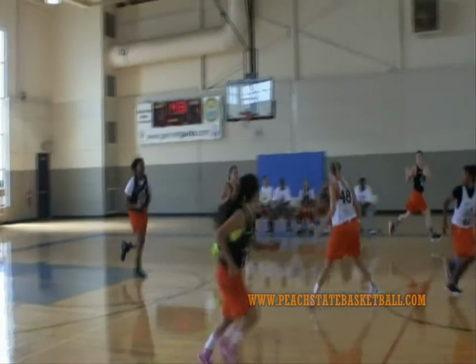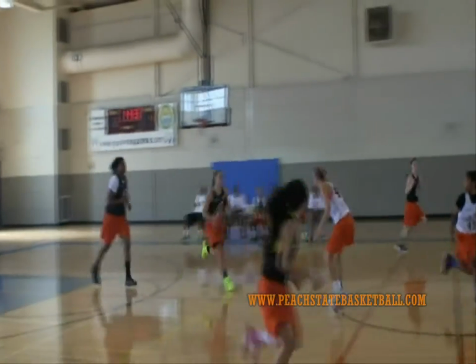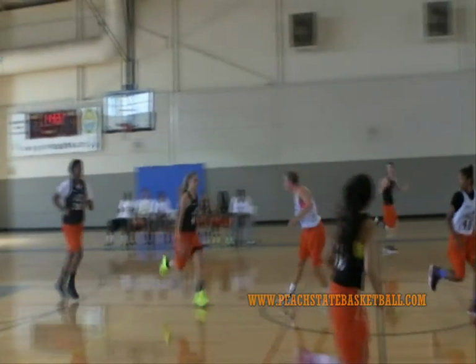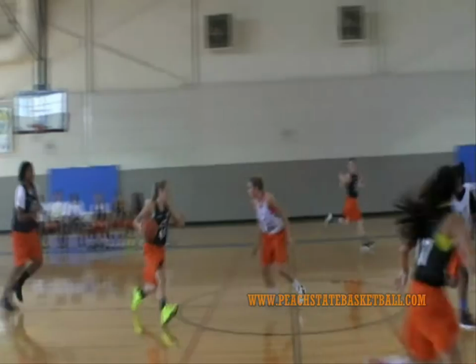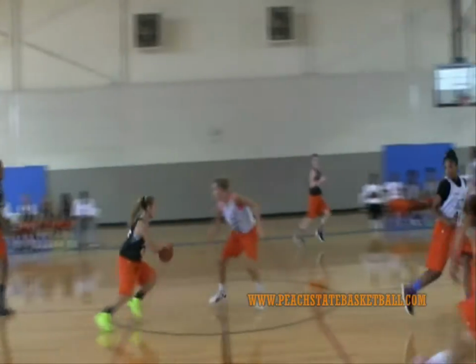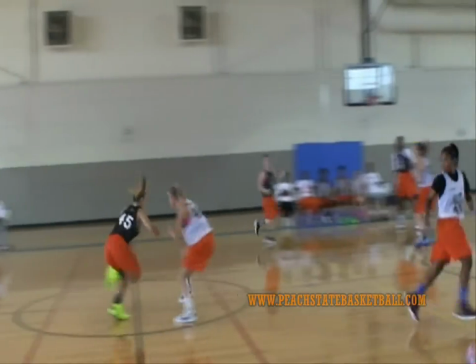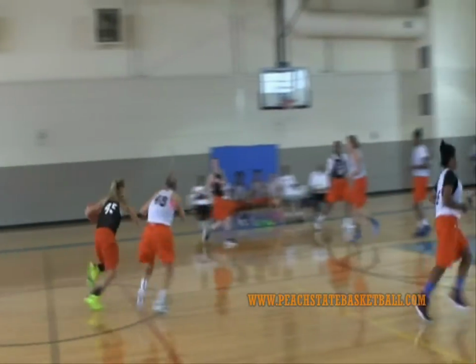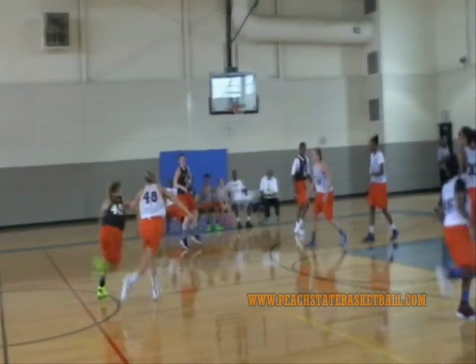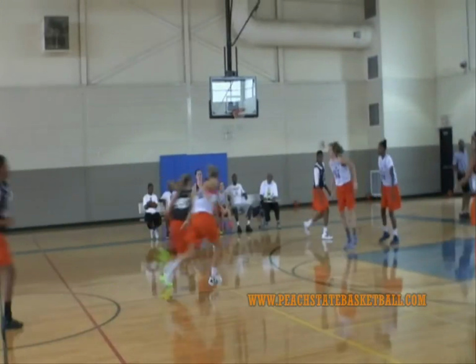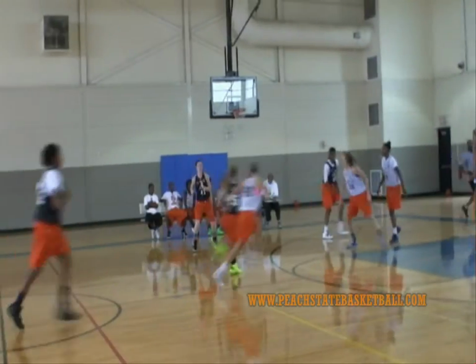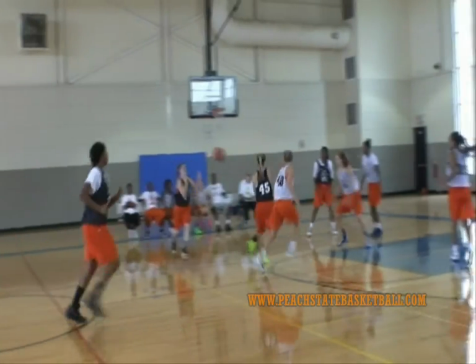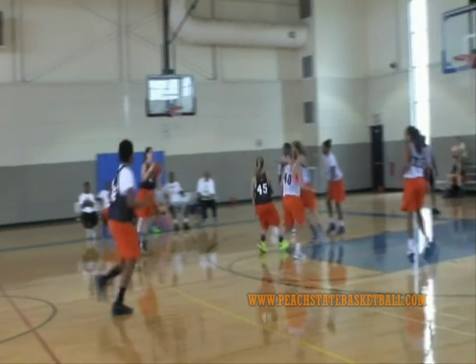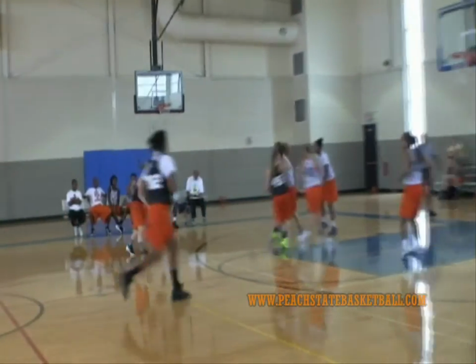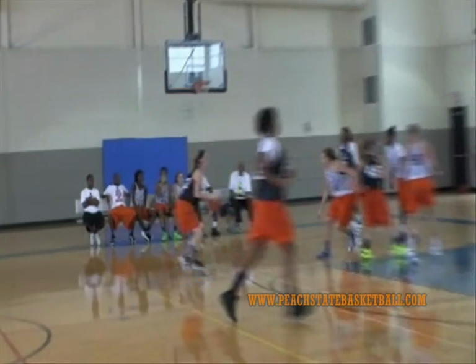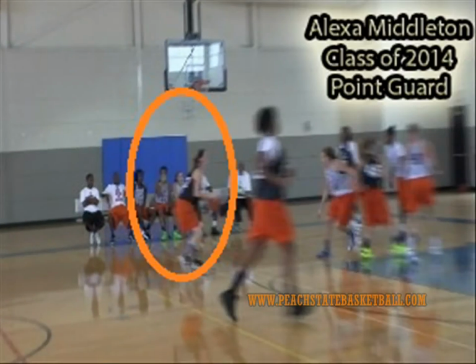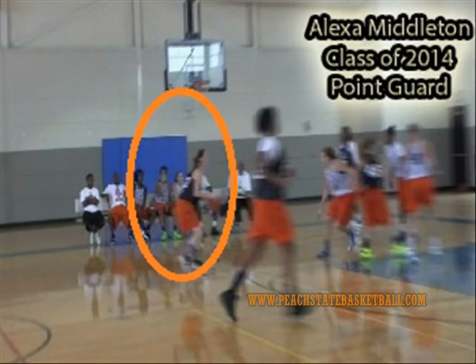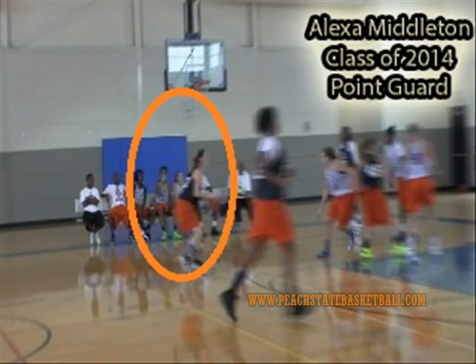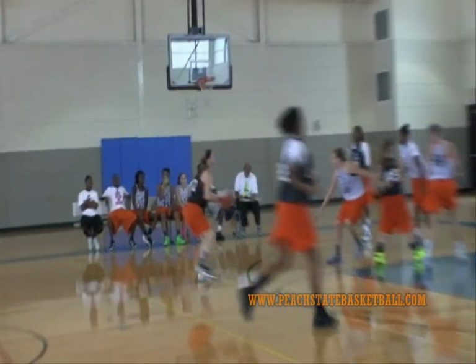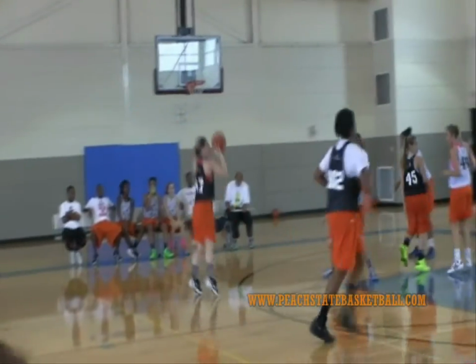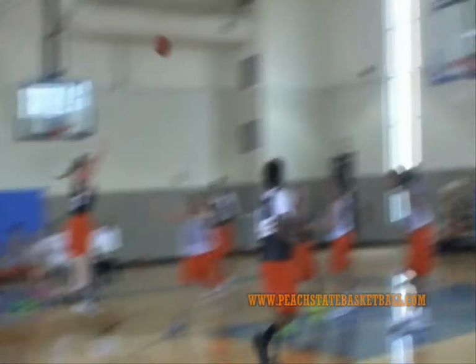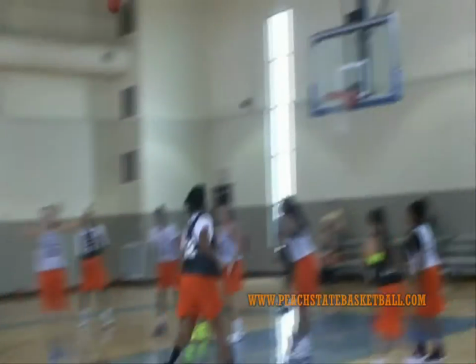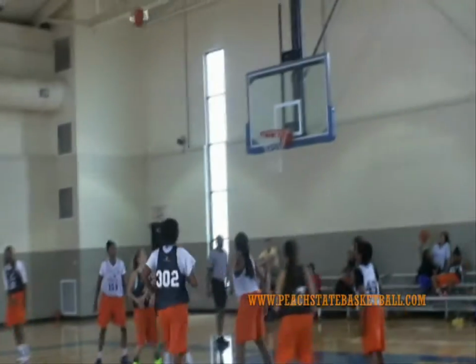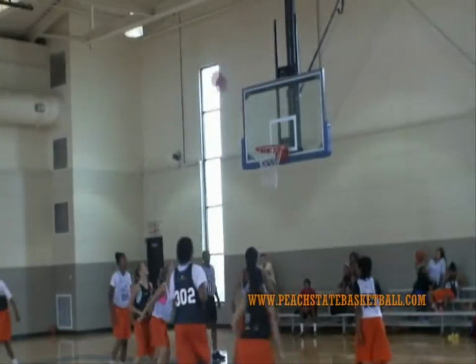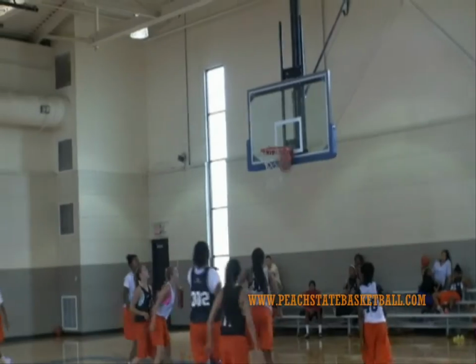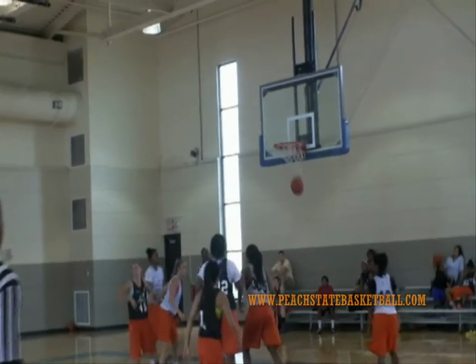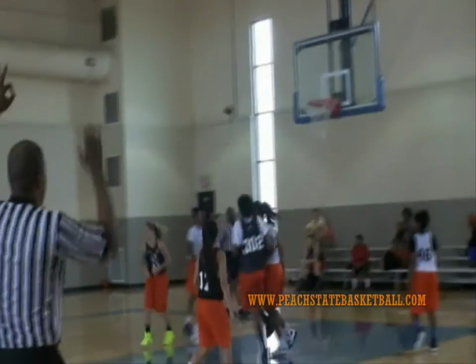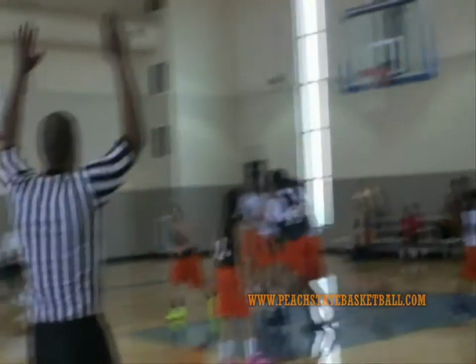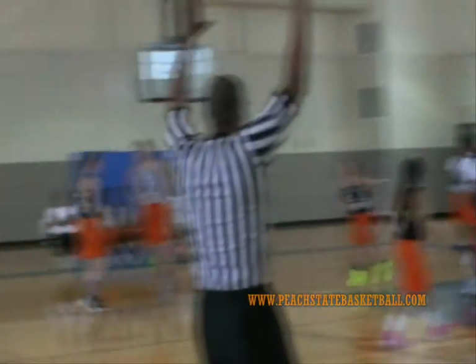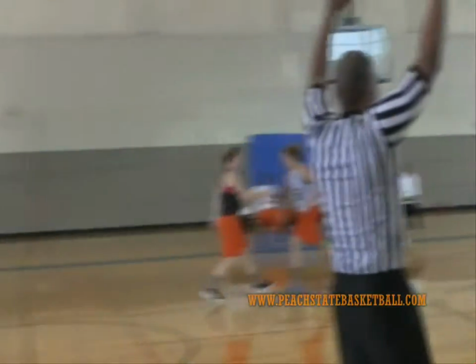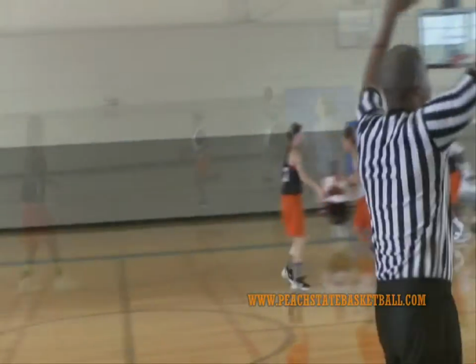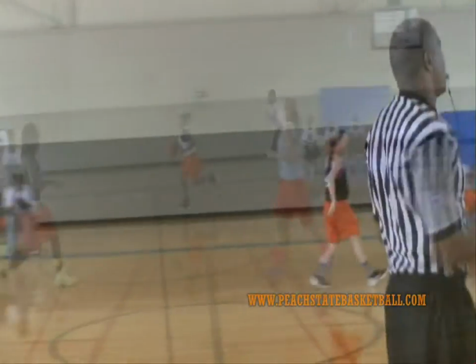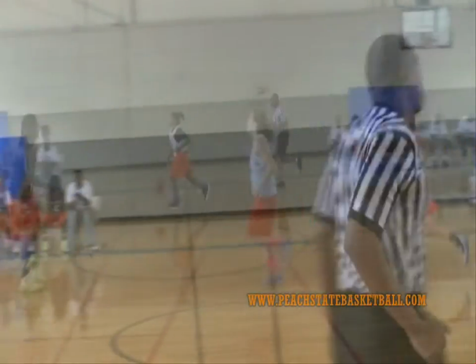Here in this opening clip, you're going to watch 2014 guard Alexa Middleton. You see her knock down that open jumper there. You're going to see her play on the ball, play off the ball.